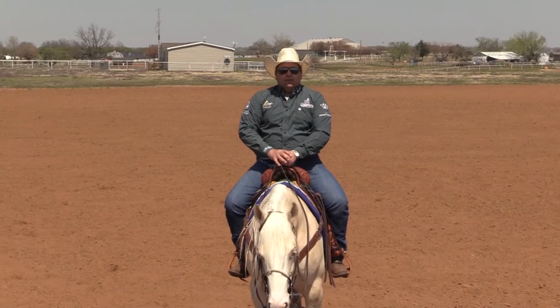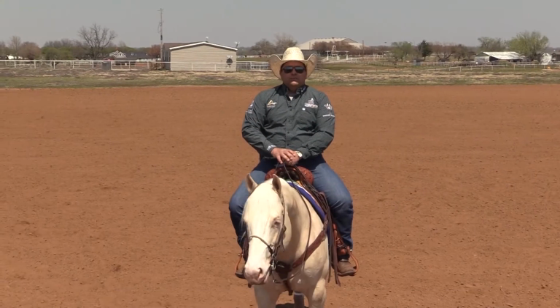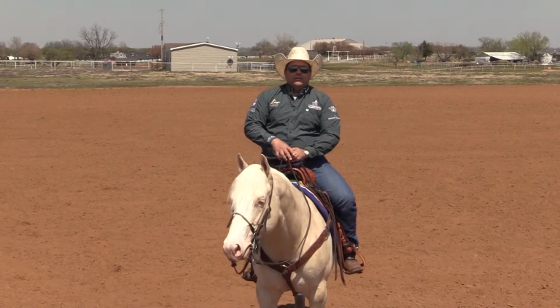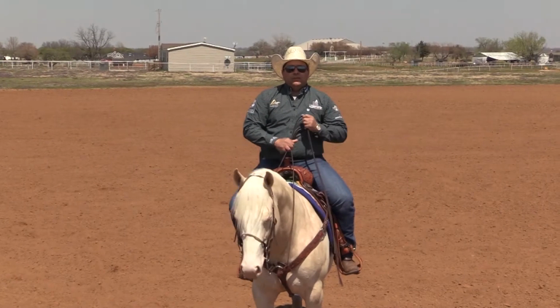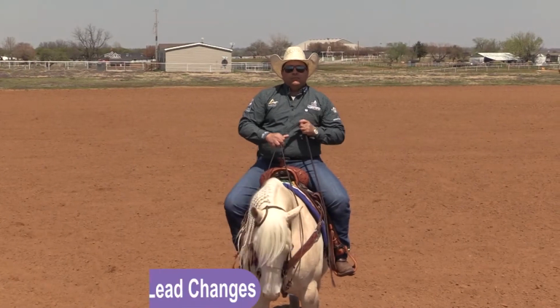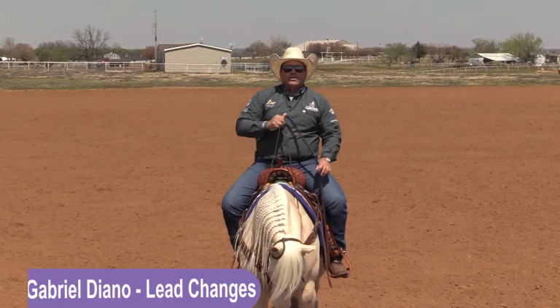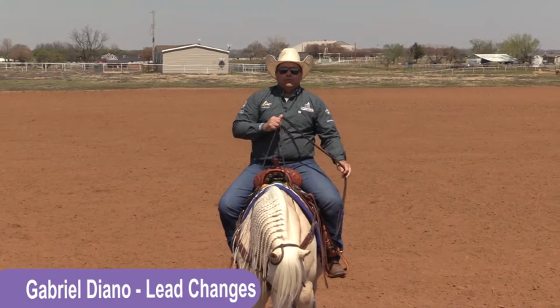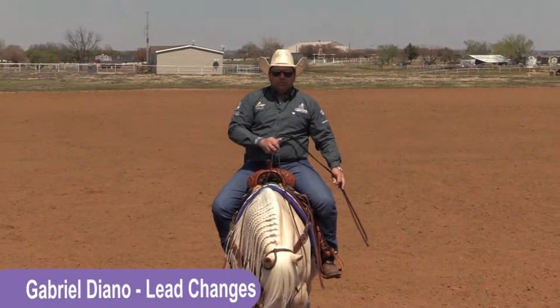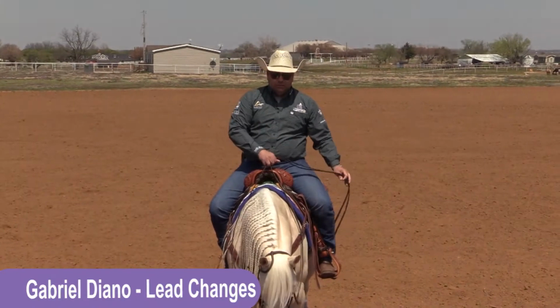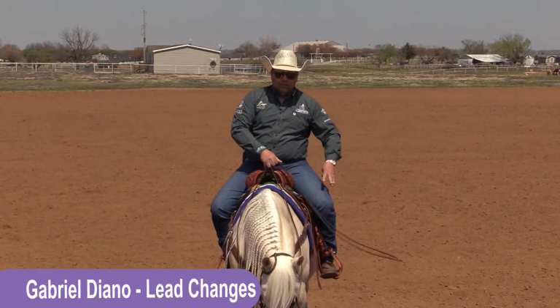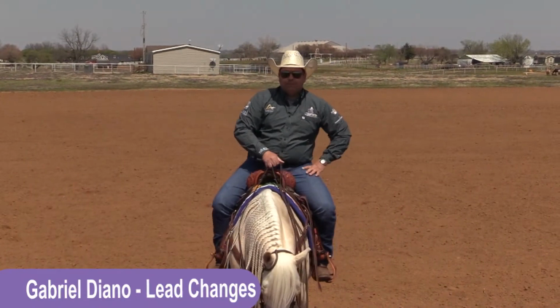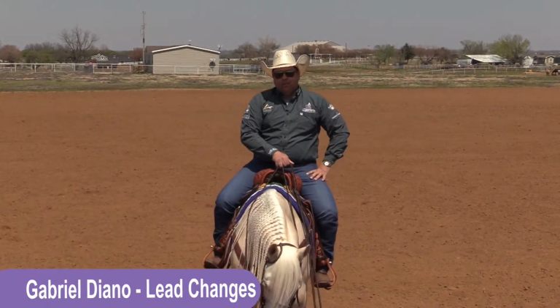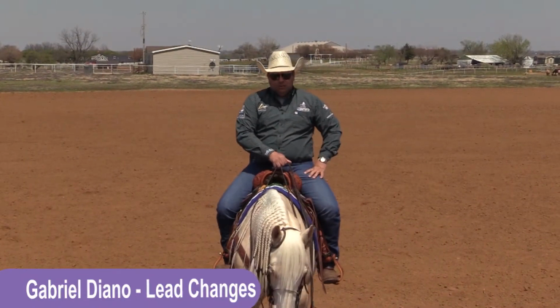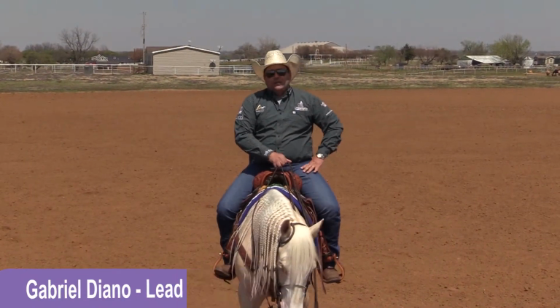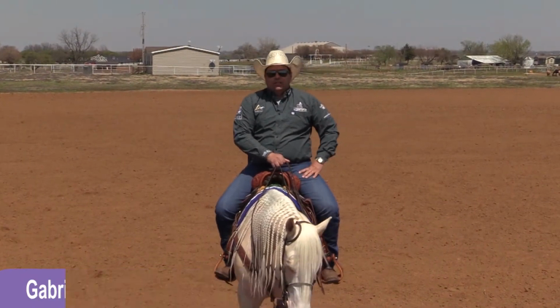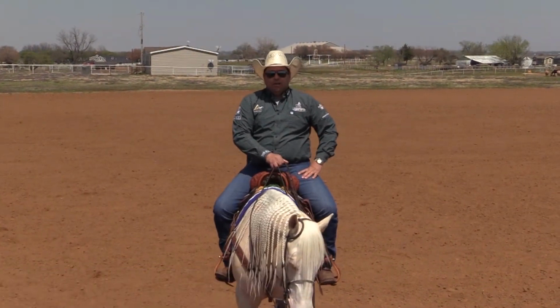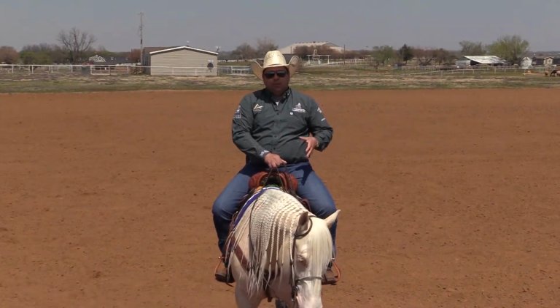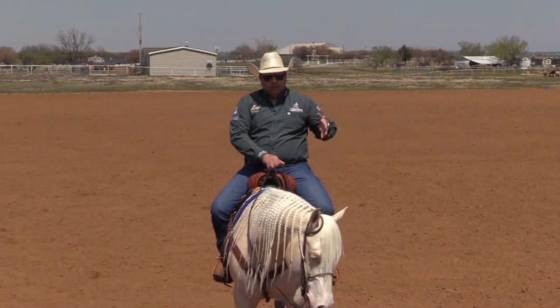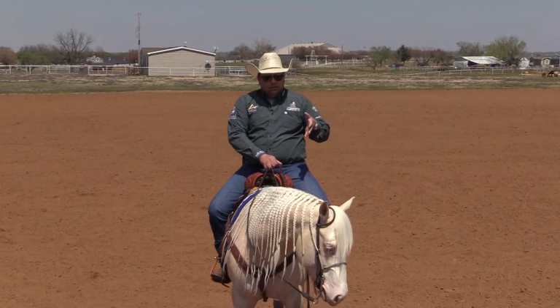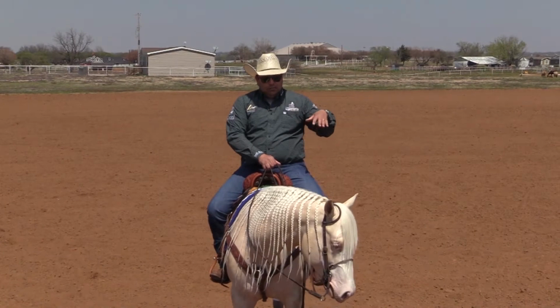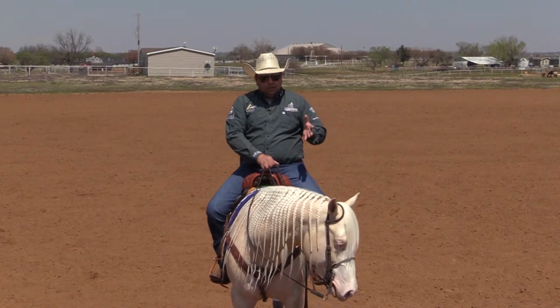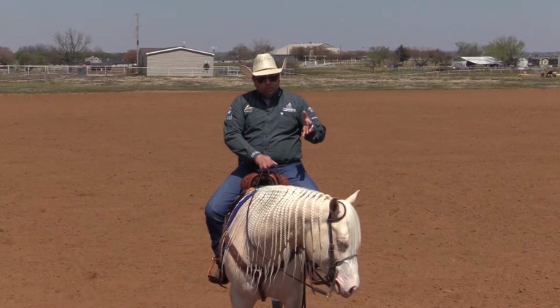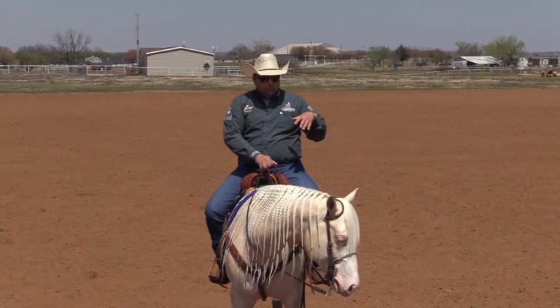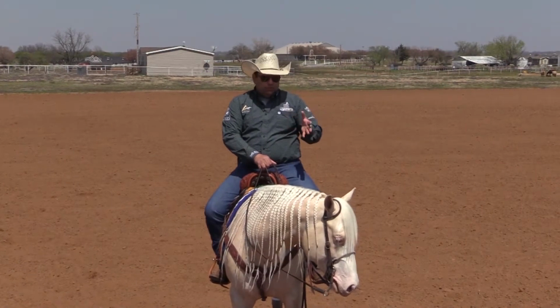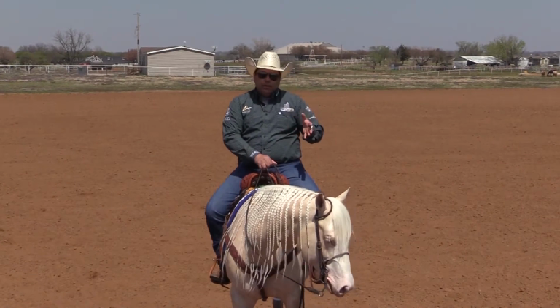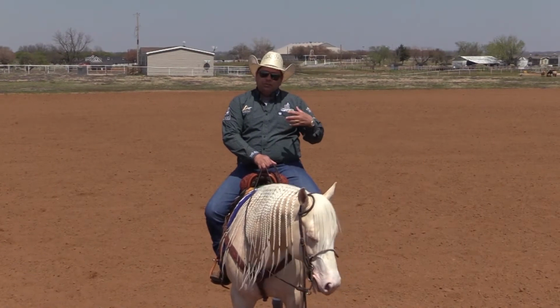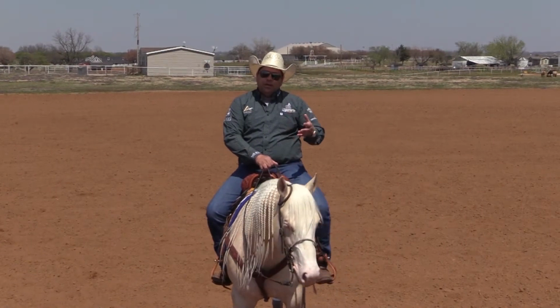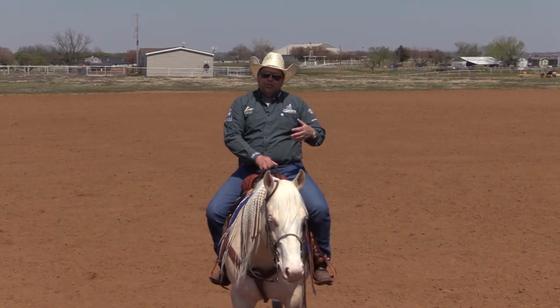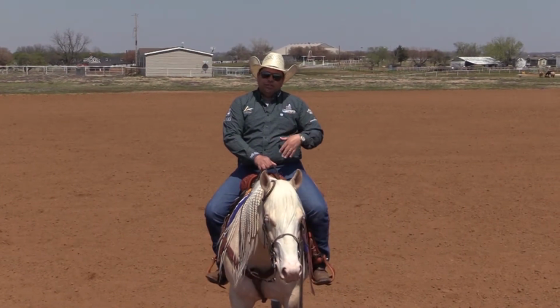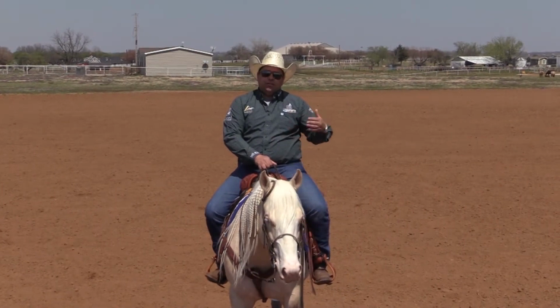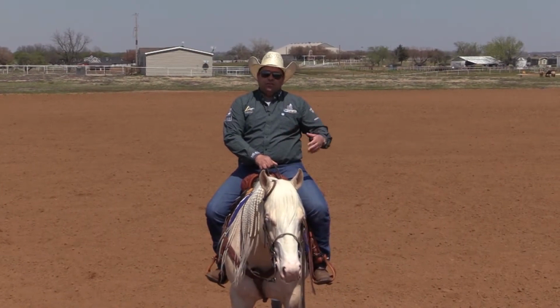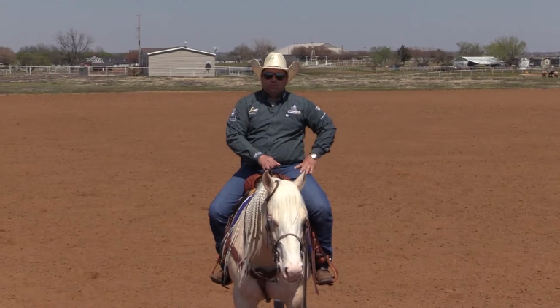Hello, Gabriel Diano here from Gabriel Diano Performance Horses. Today we're going to talk about a lead change — how do I make my horse ready every time I ask for a lead change, and how do I teach the young horse.